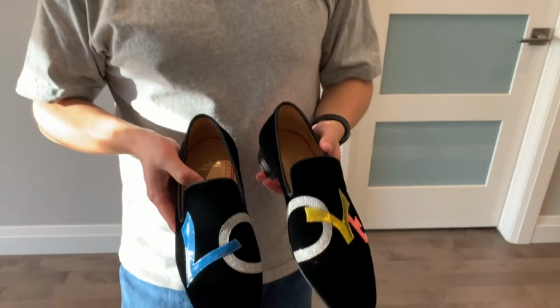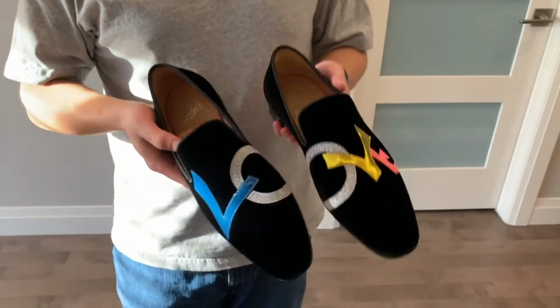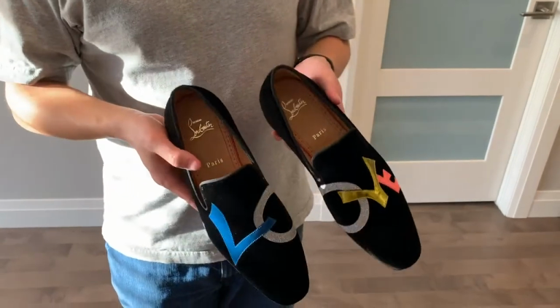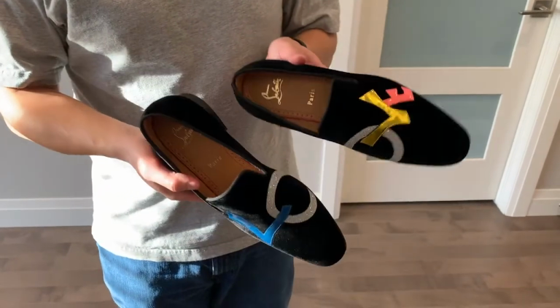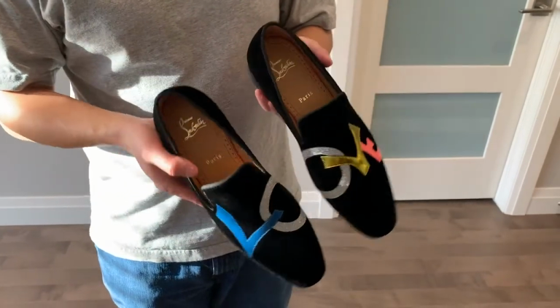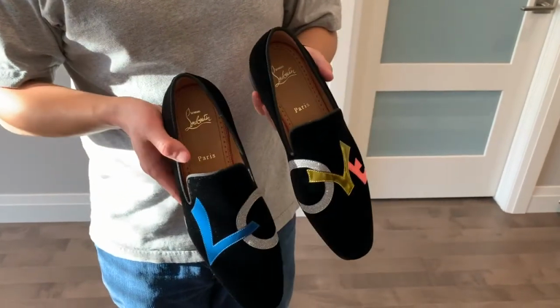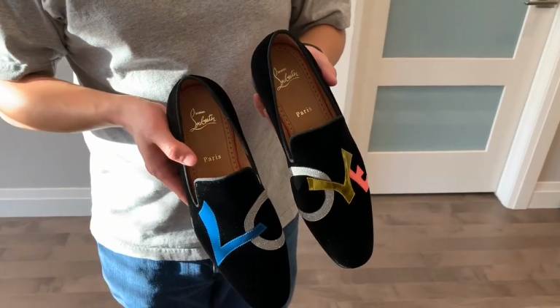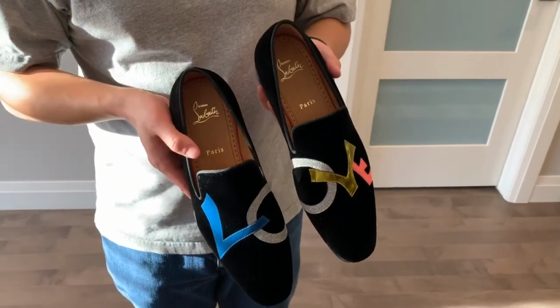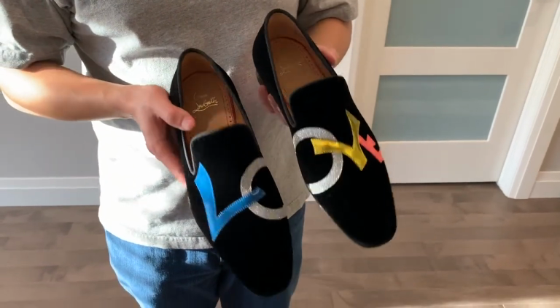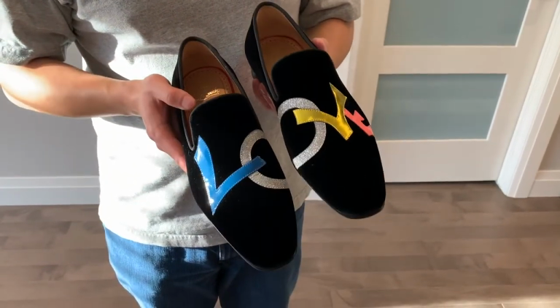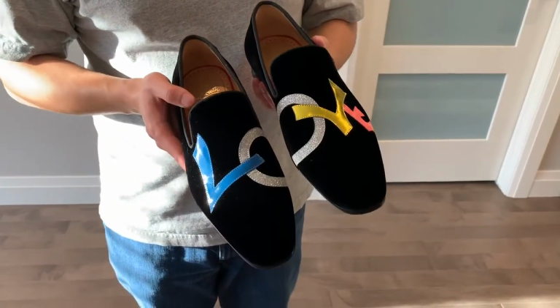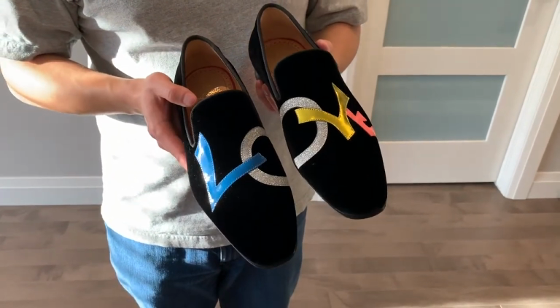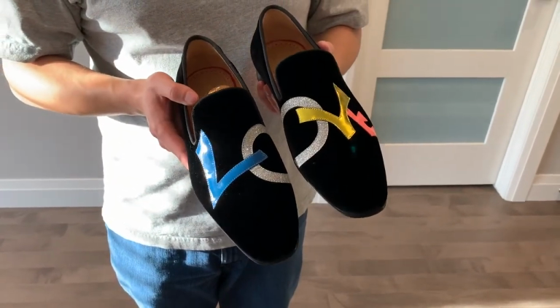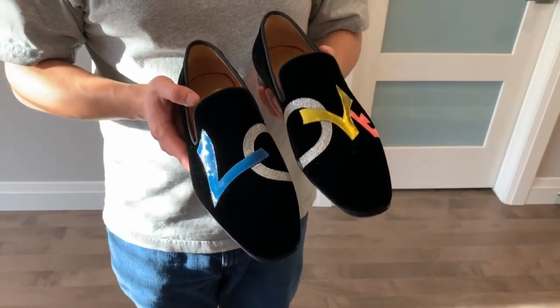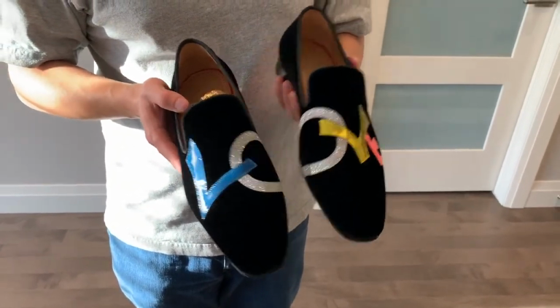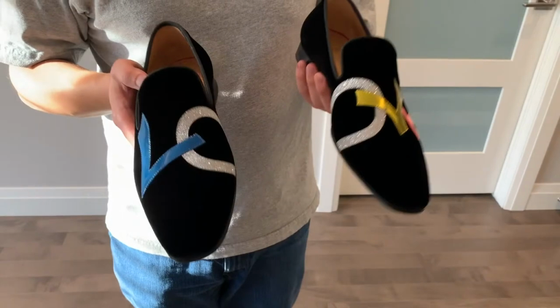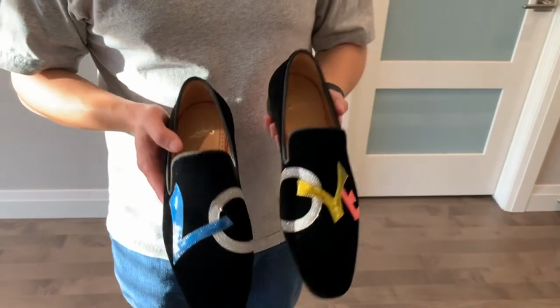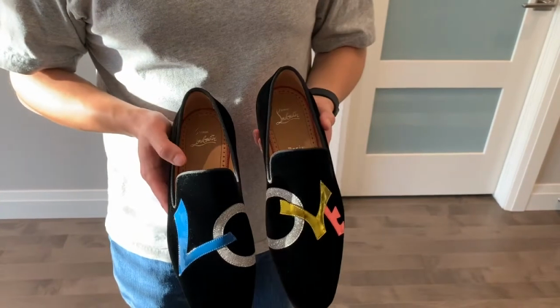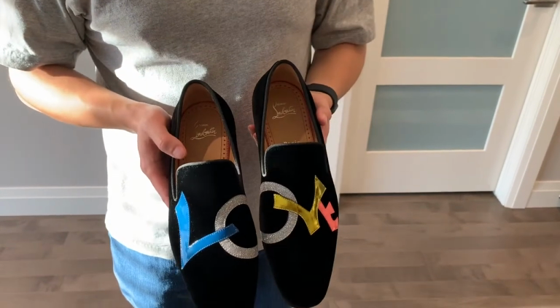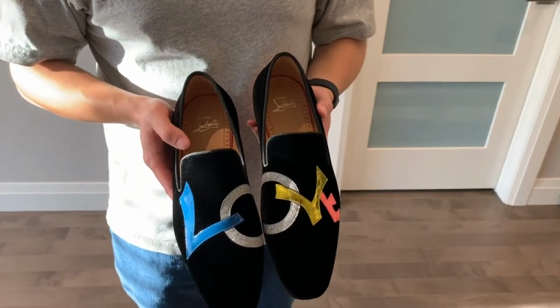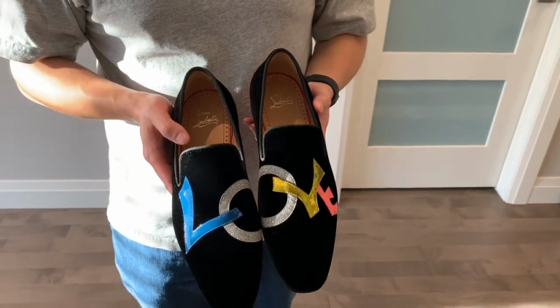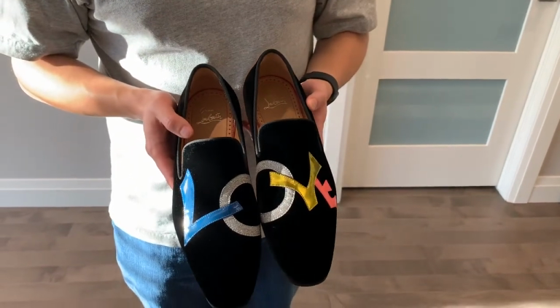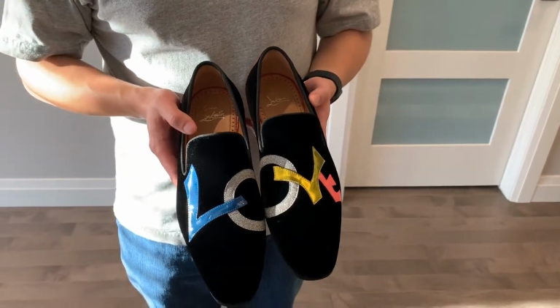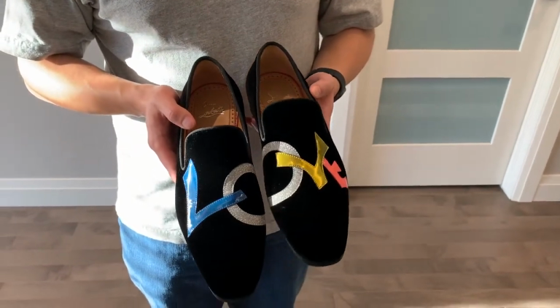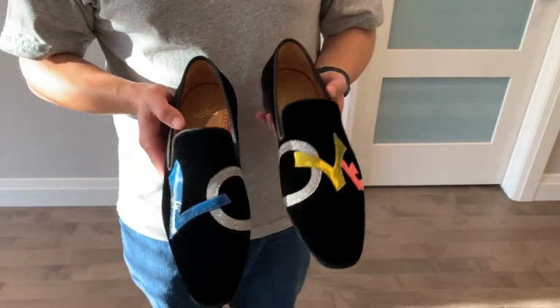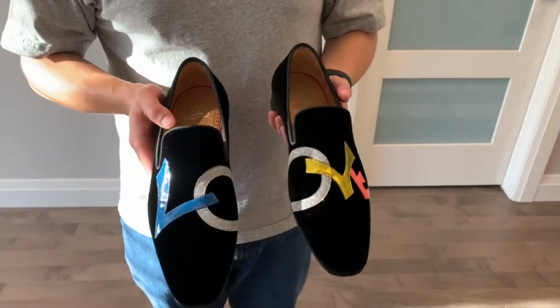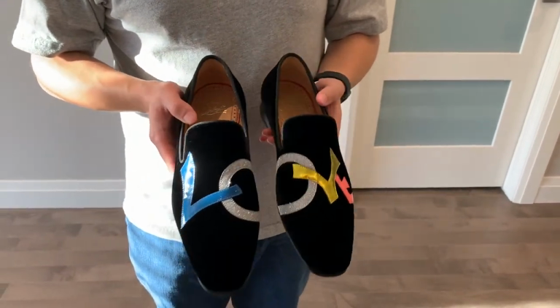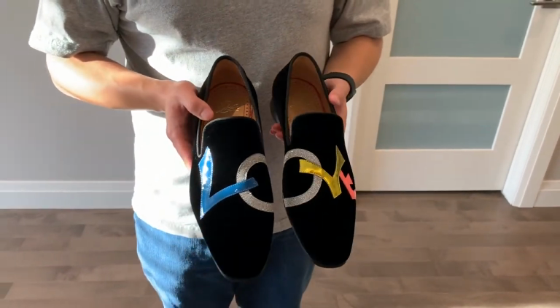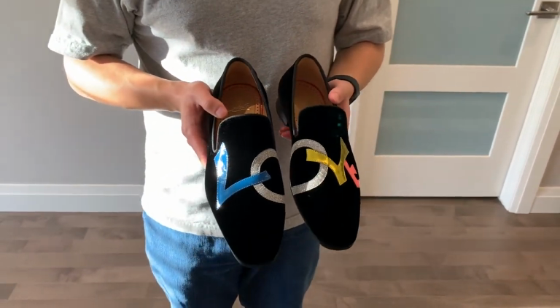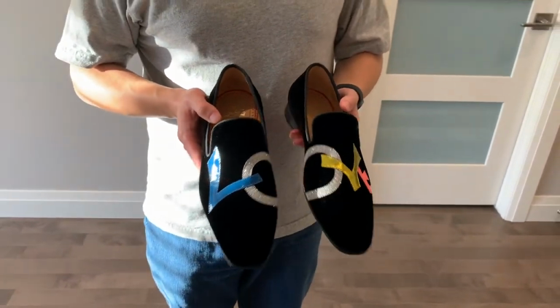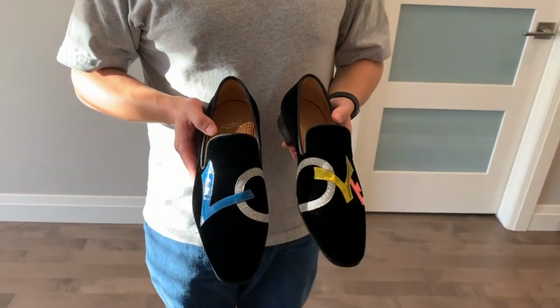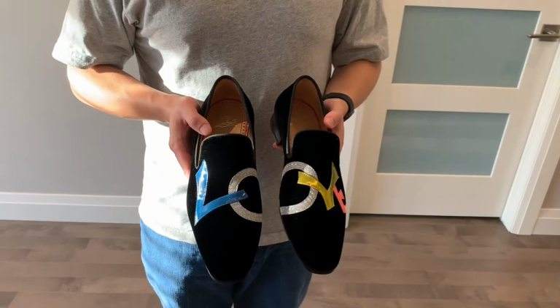It is a loafer style — as you can see, no laces. And I am looking forward to trying them on. That's all for this video, and I hope to see you back next time.